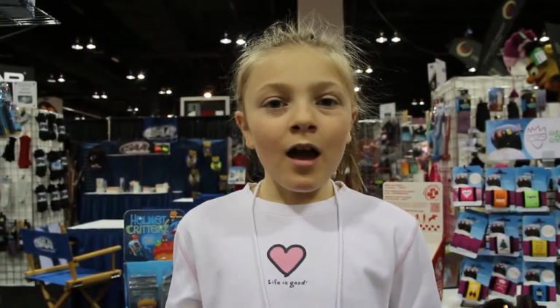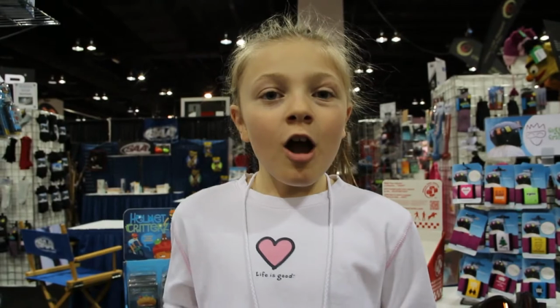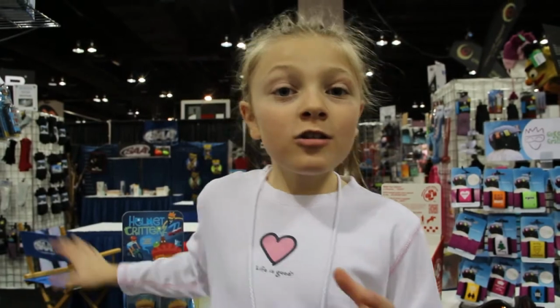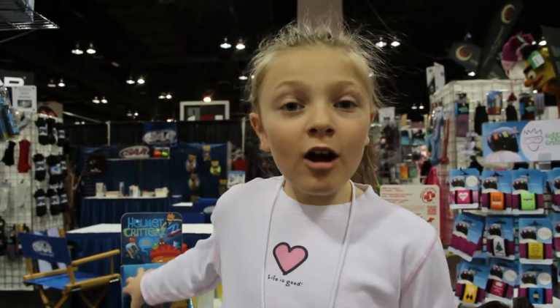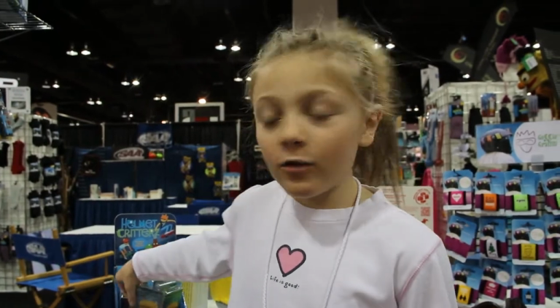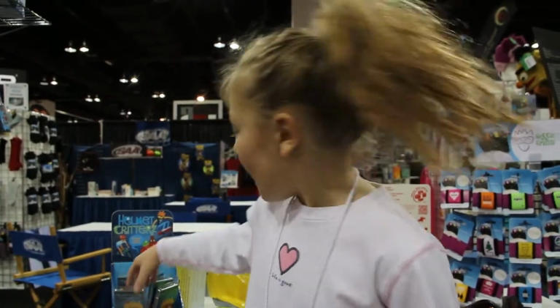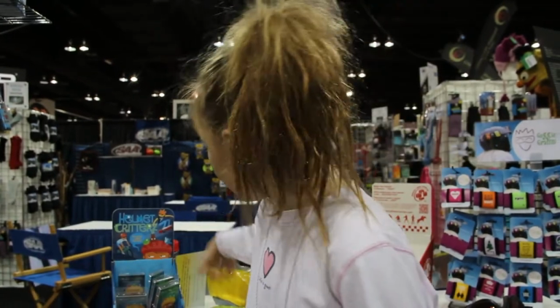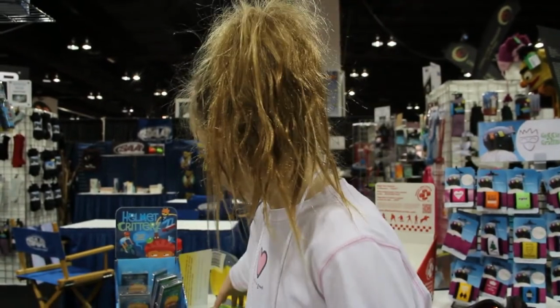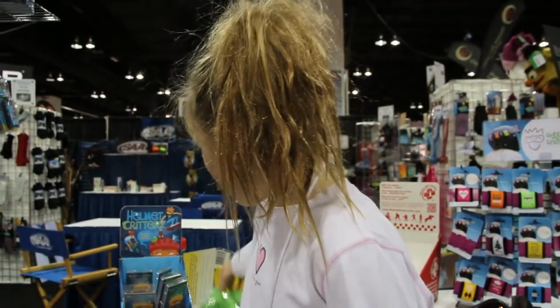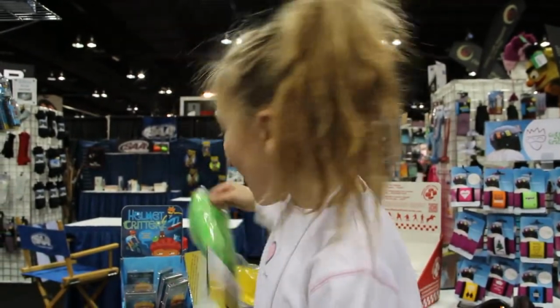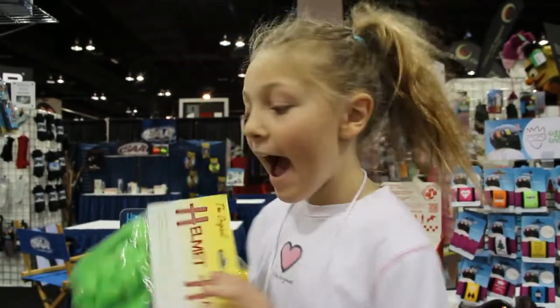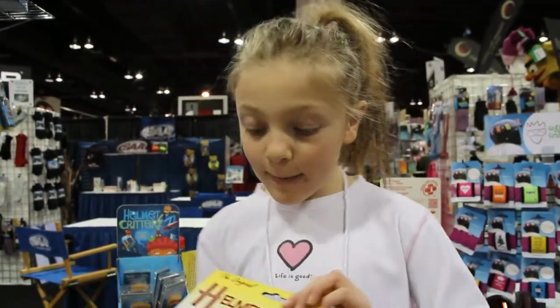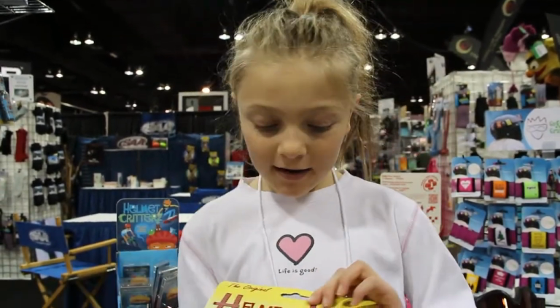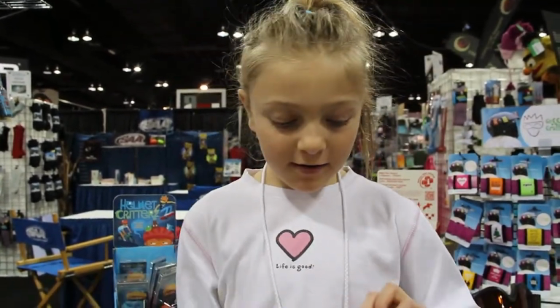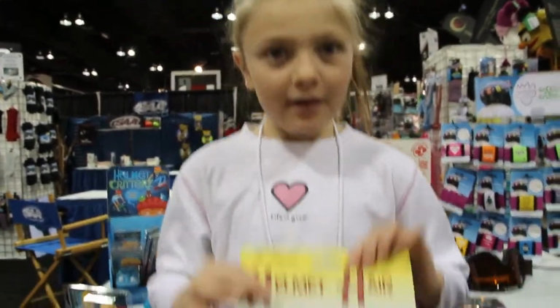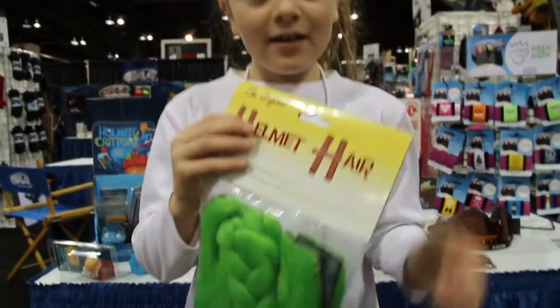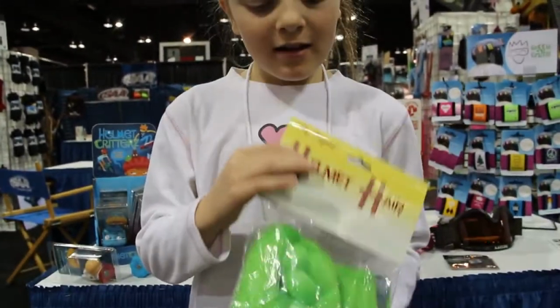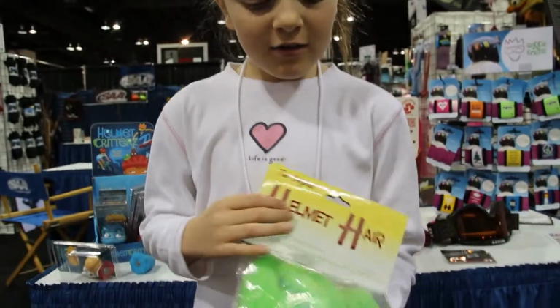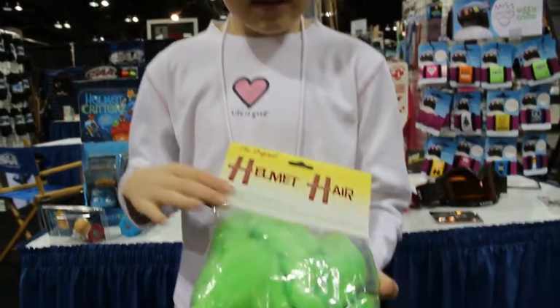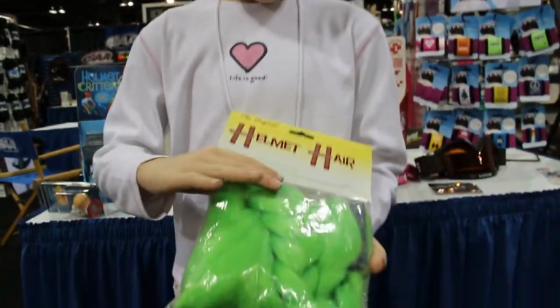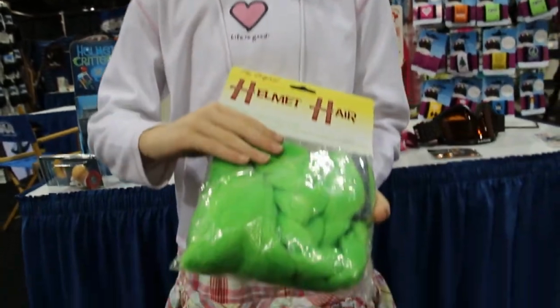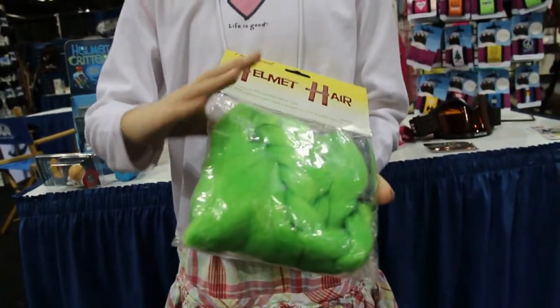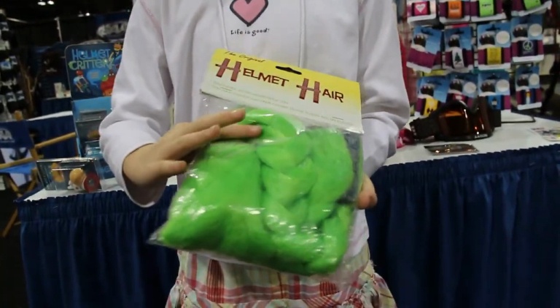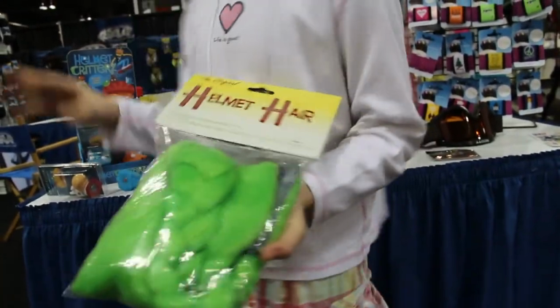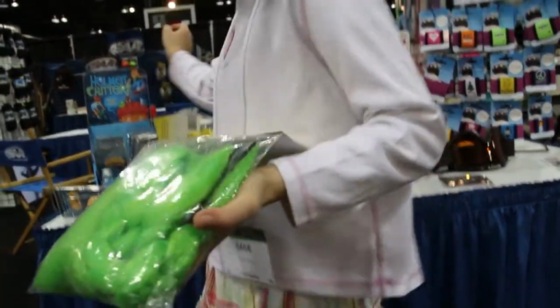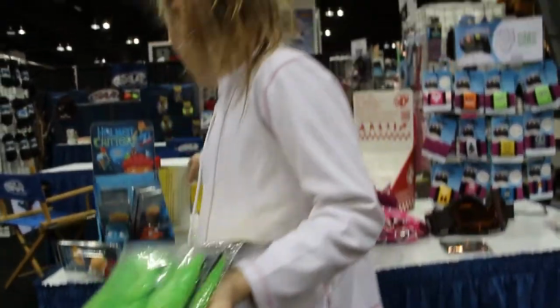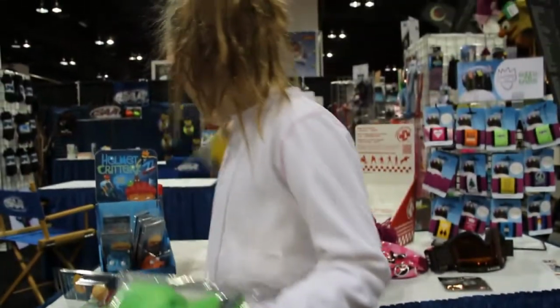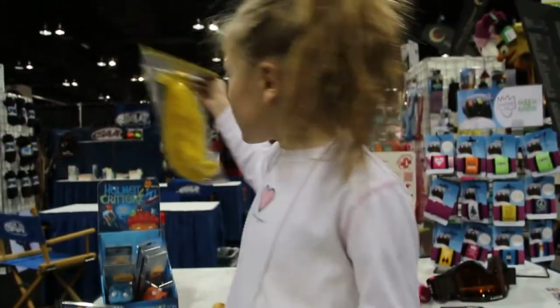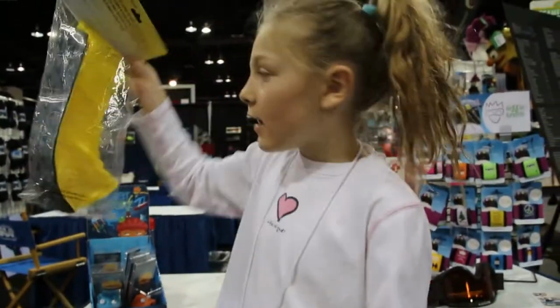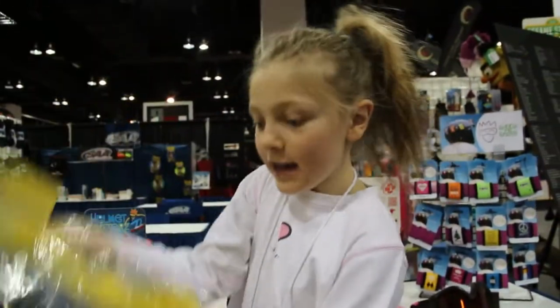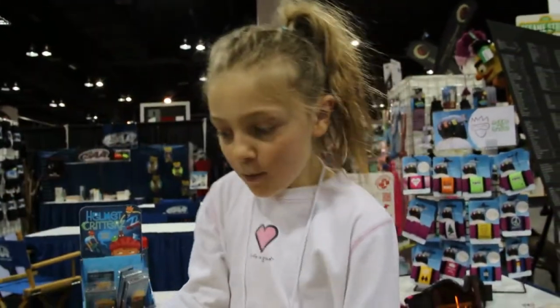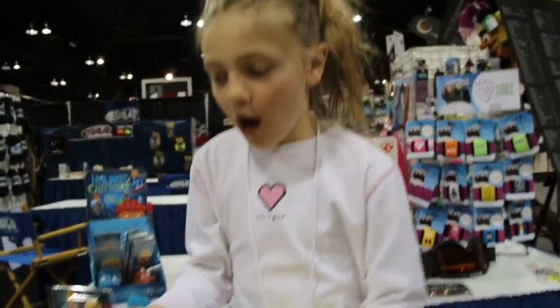You can also have helmet accessories. You can either have a green braid or a yellow mohawk.